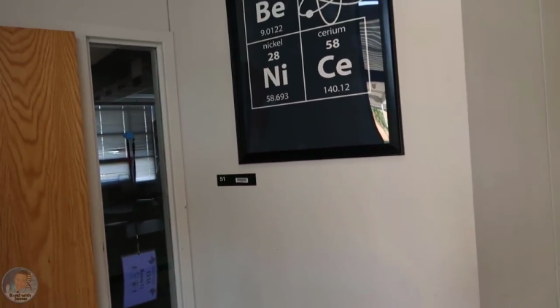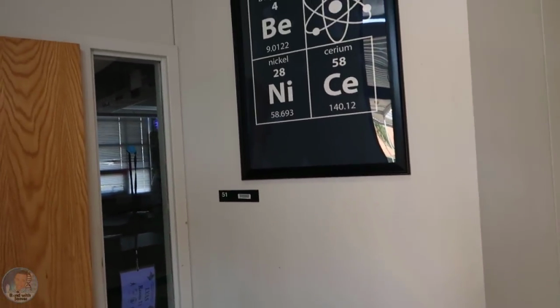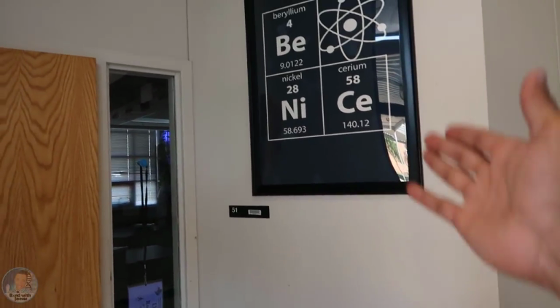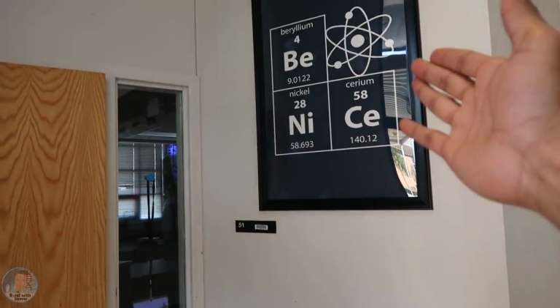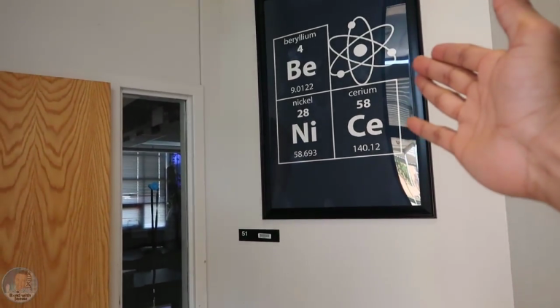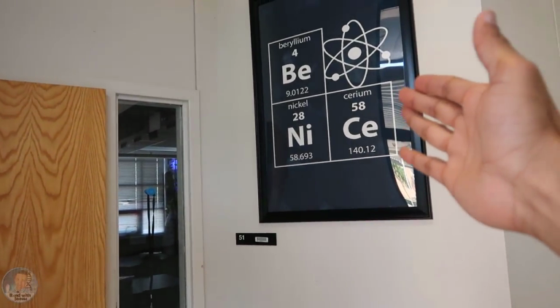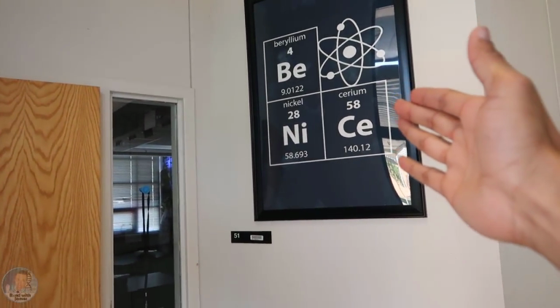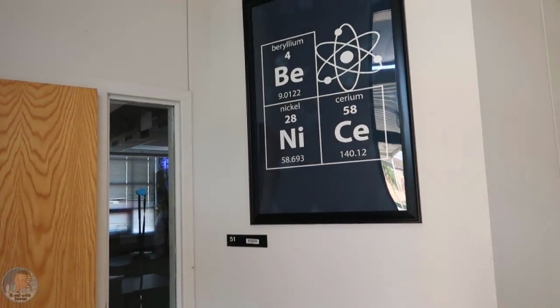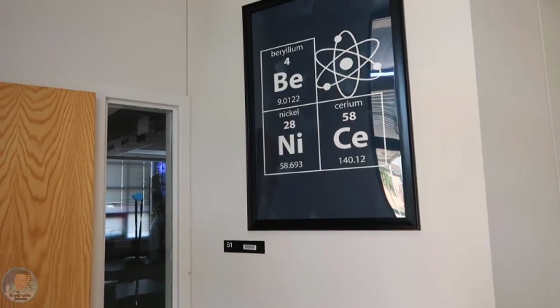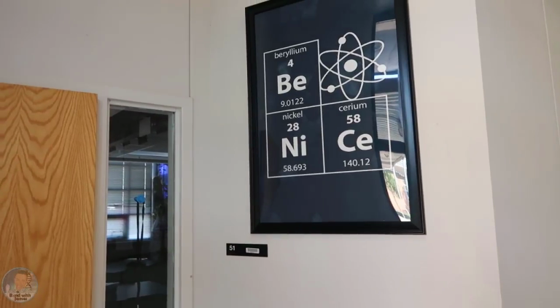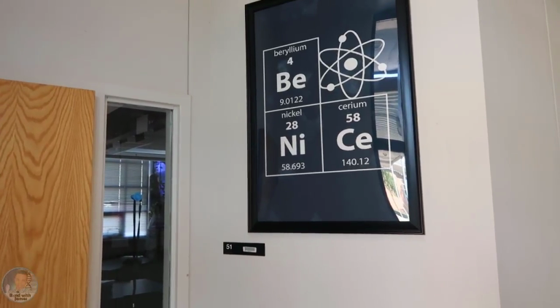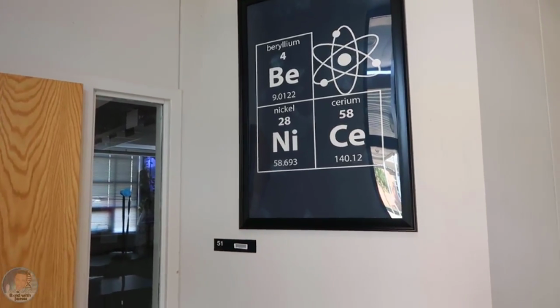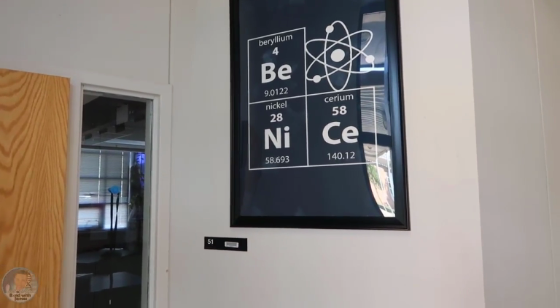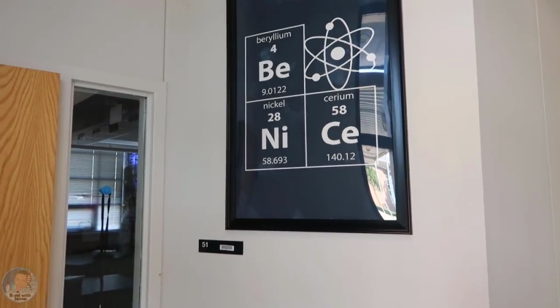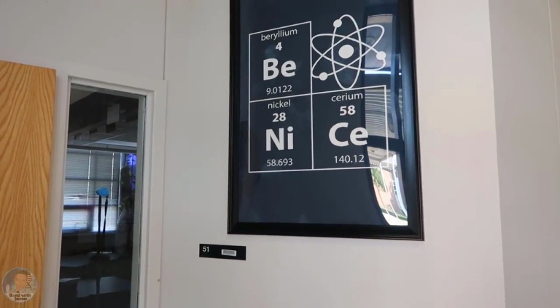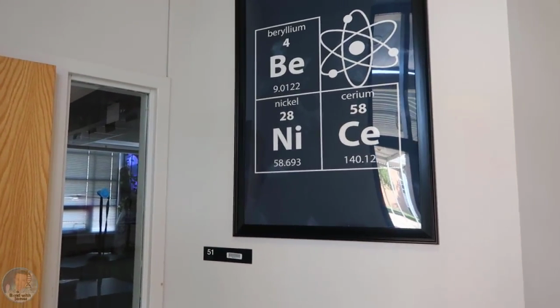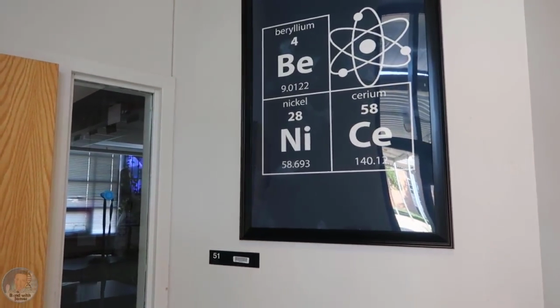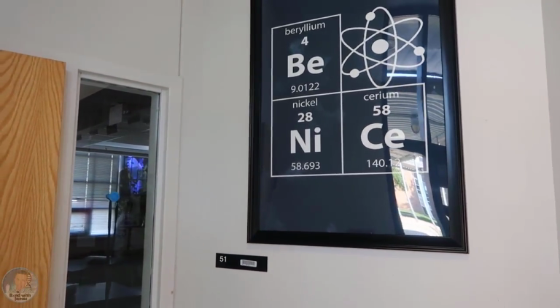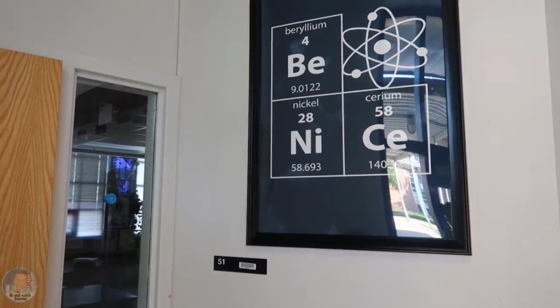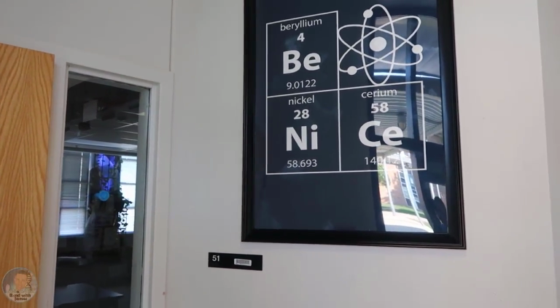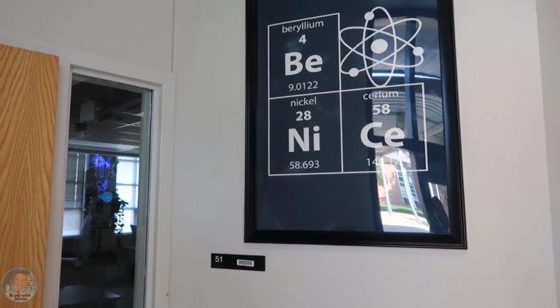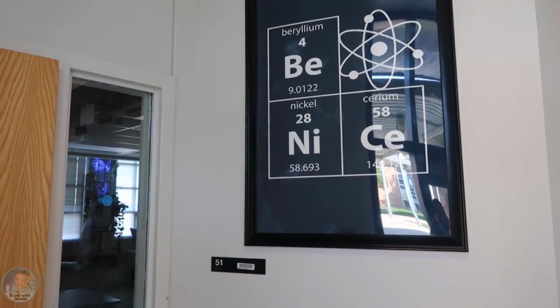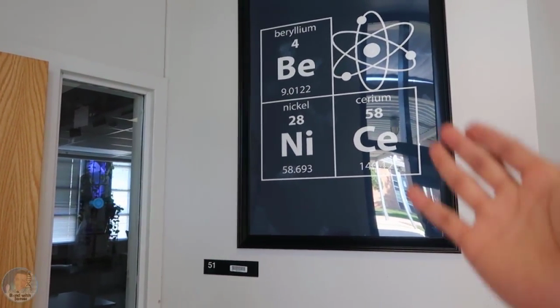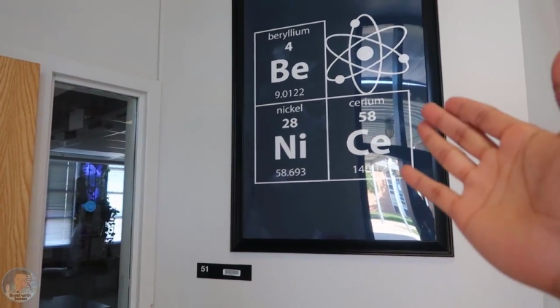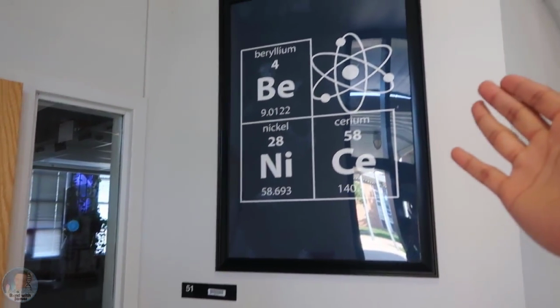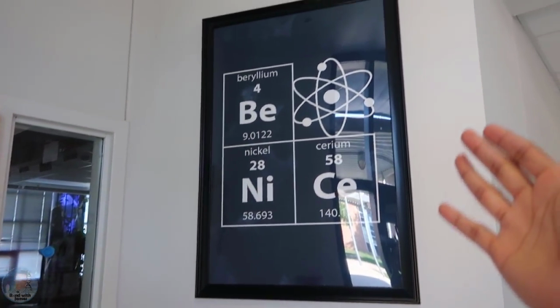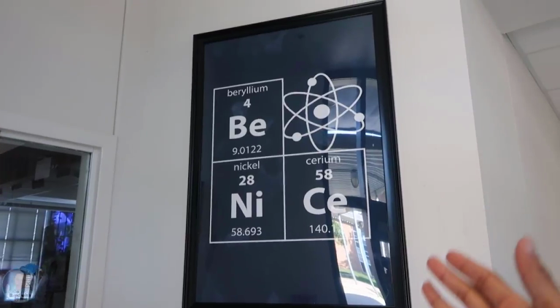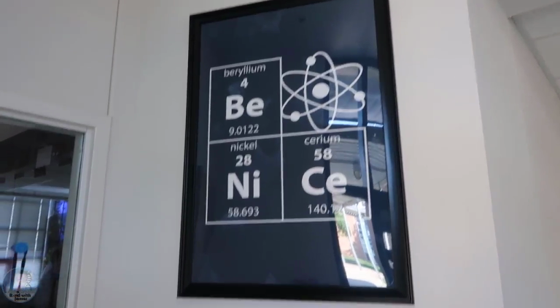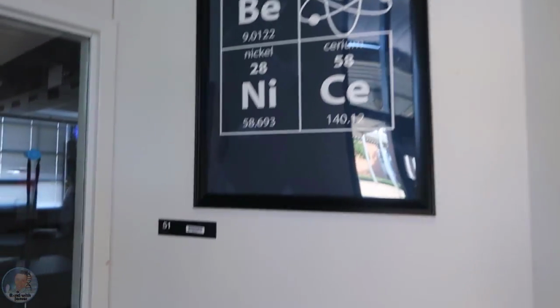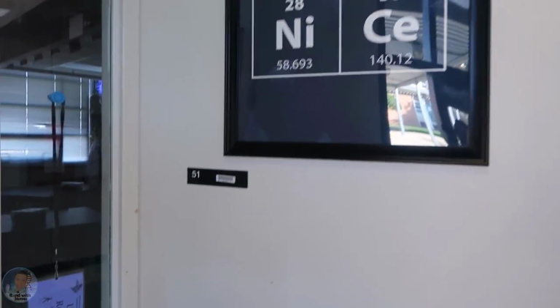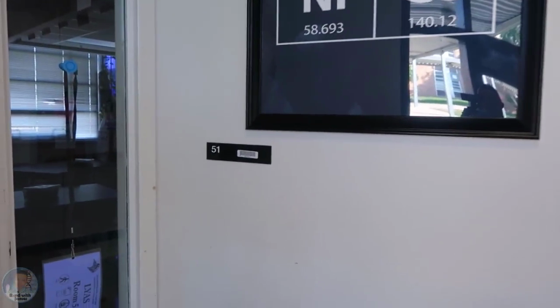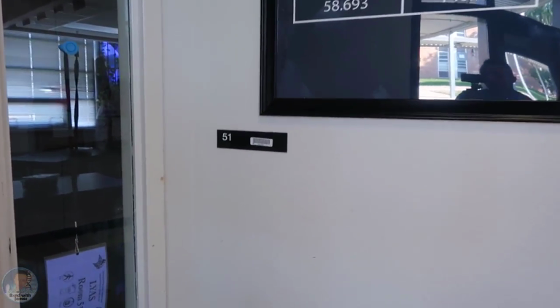The first thing you'll notice is this Be Nice Periodic Table poster. I actually had an 8x10 last year but I blew it up this year and placed it into a frame outside my classroom.